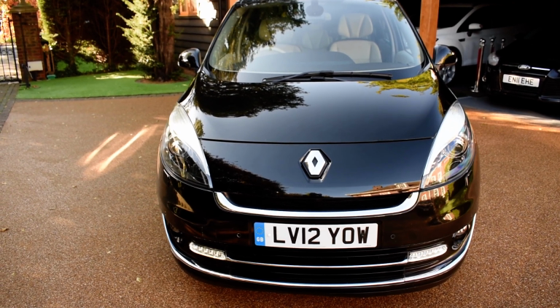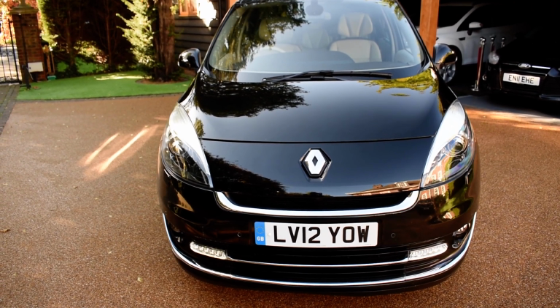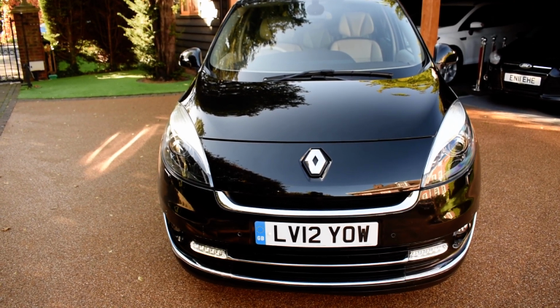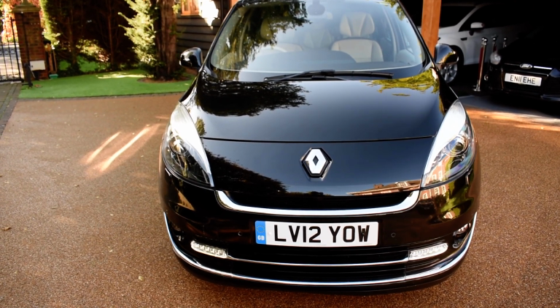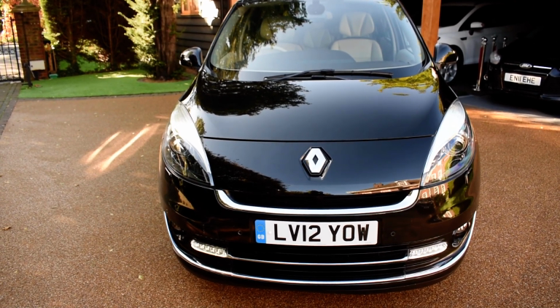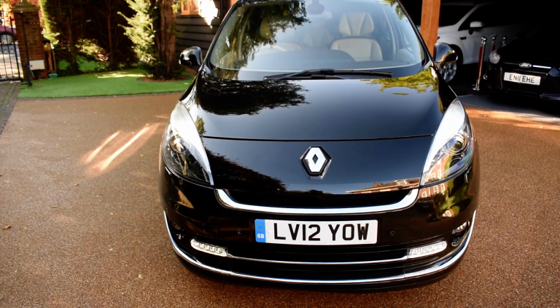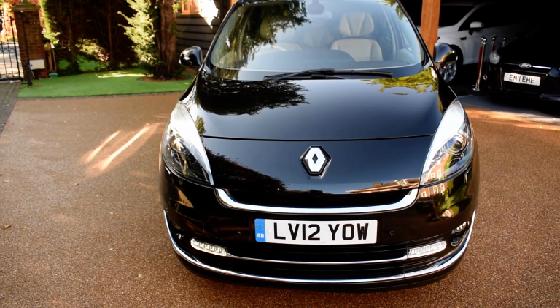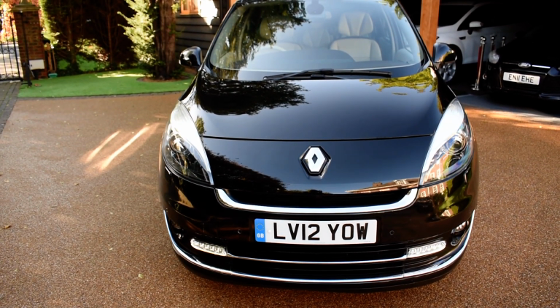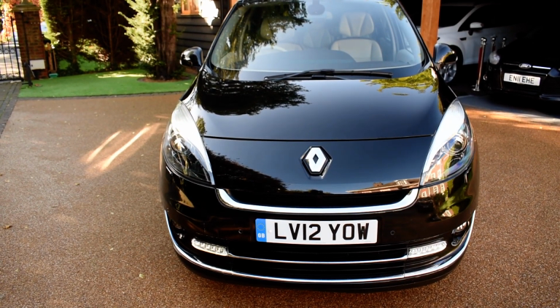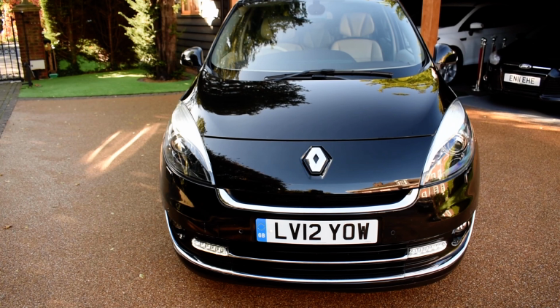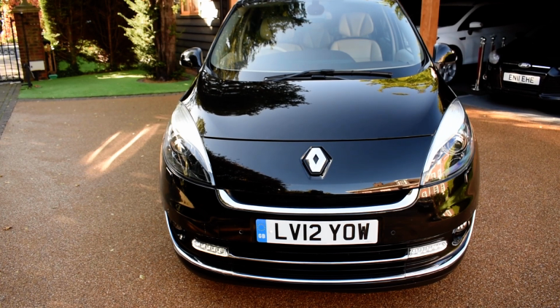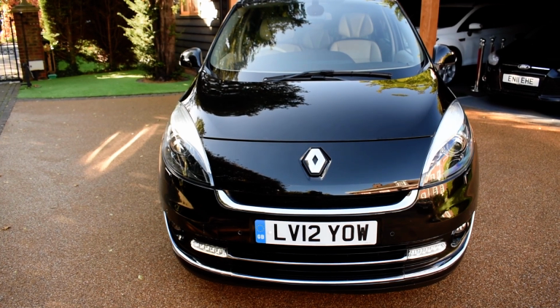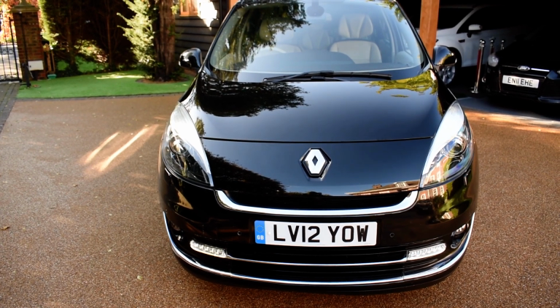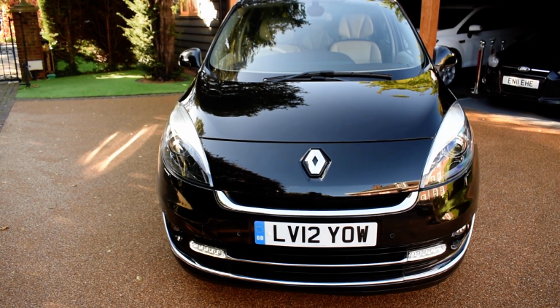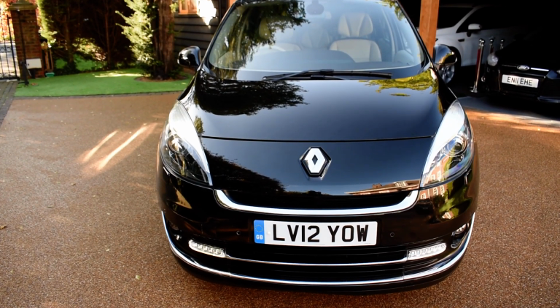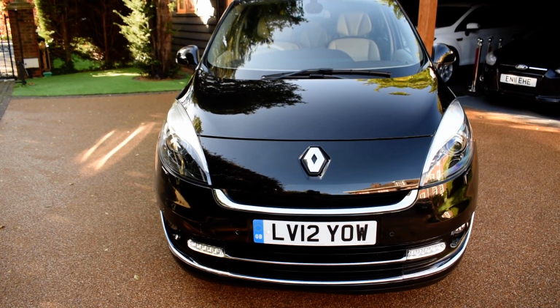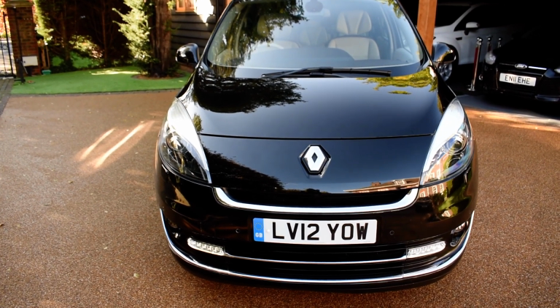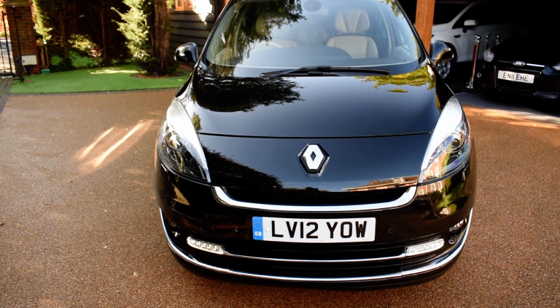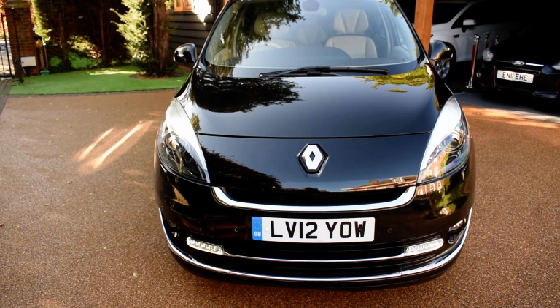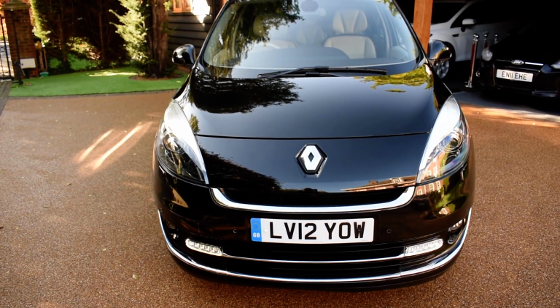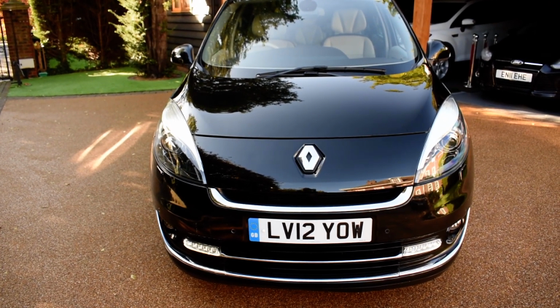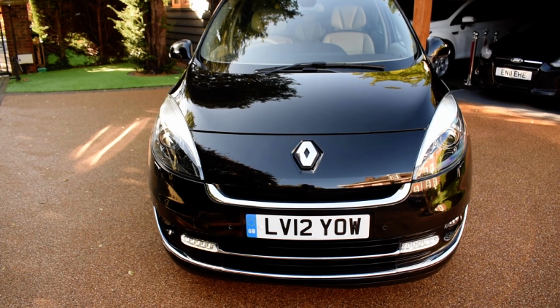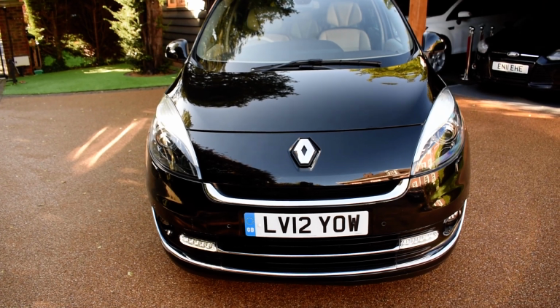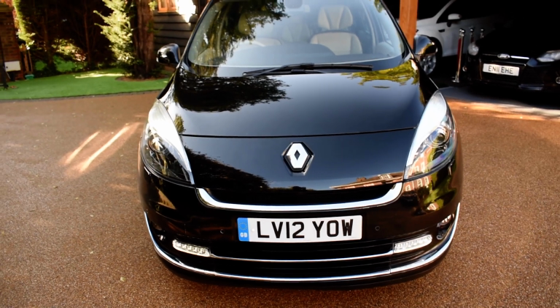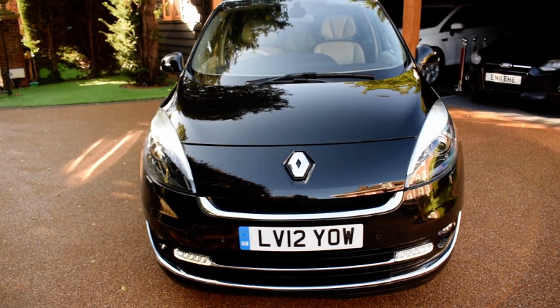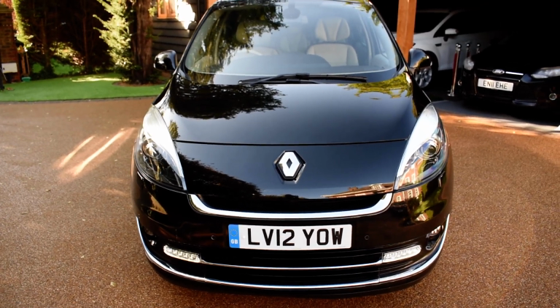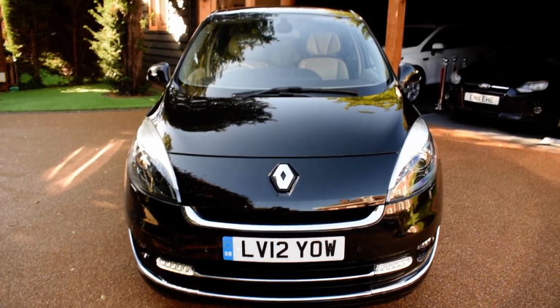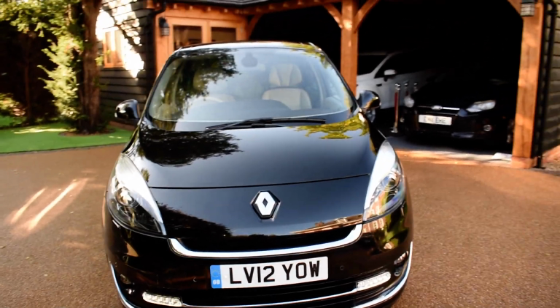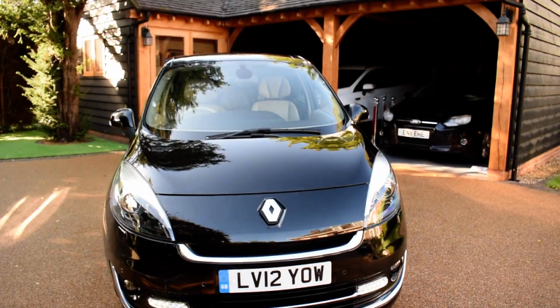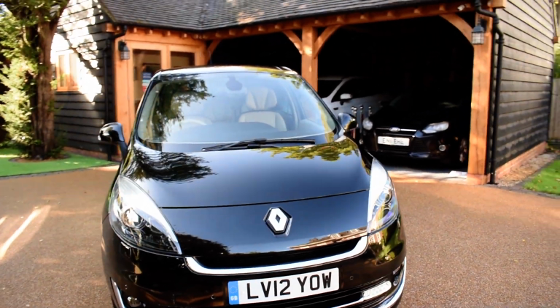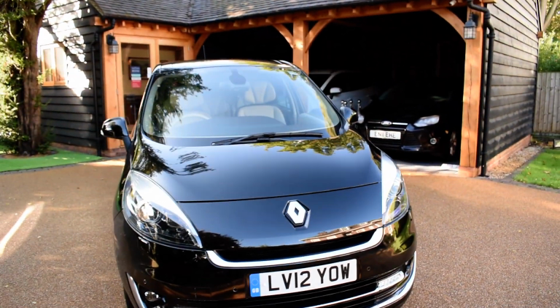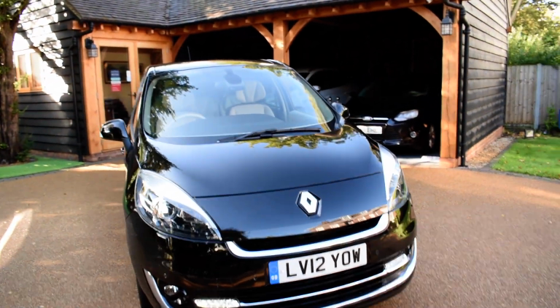It's got a glass panoramic and electric sunroof, a 6-speed gearbox, electric driver's seat and heated front seats, a digital dashboard — it's got so much spec. I'm just going to walk you around now and show you how lovely this car is.